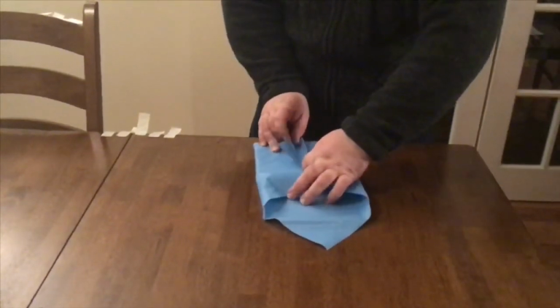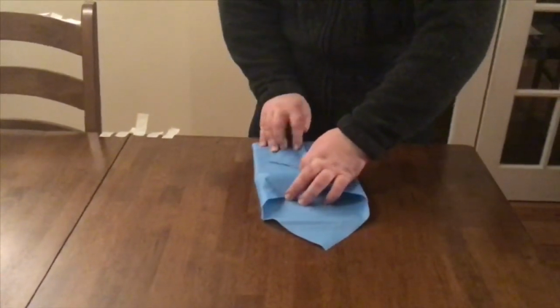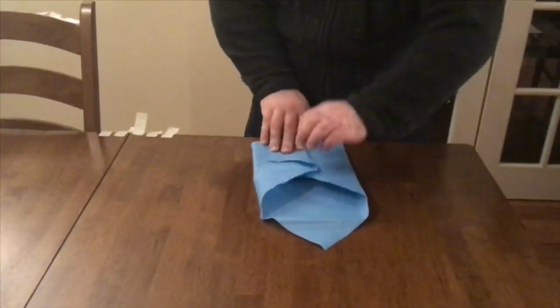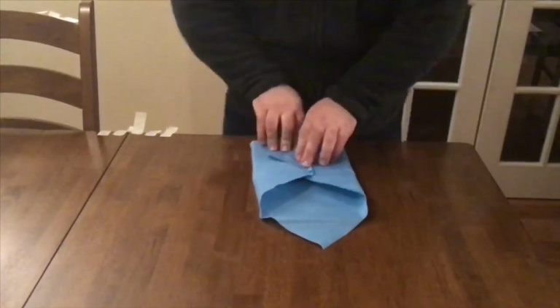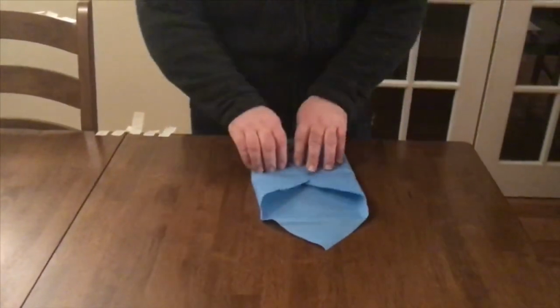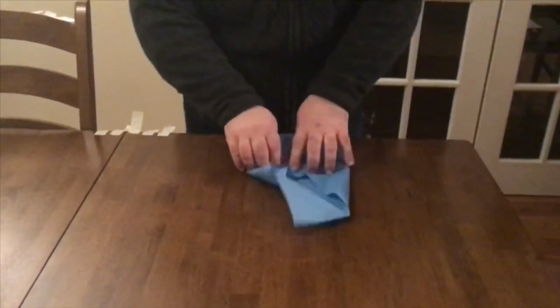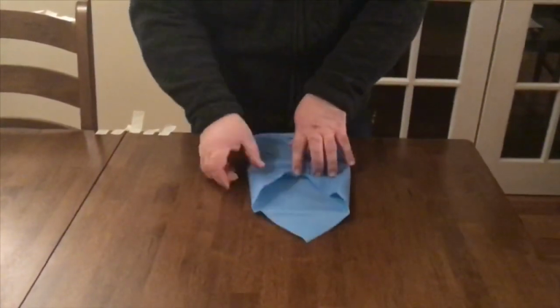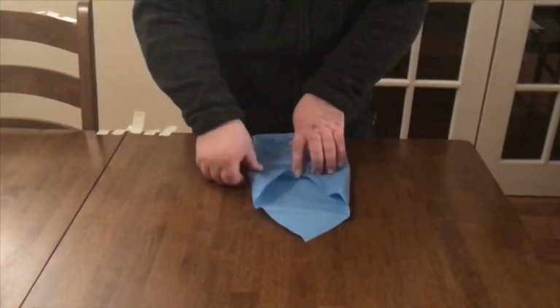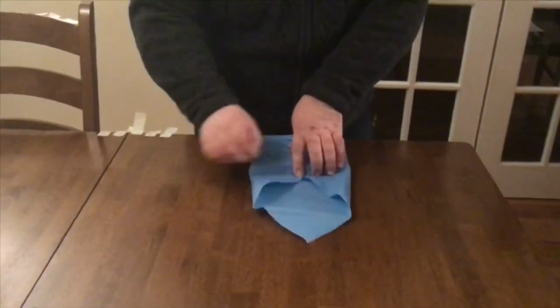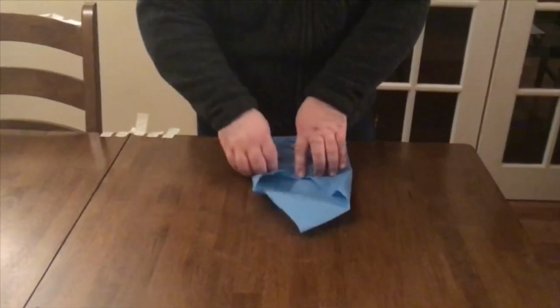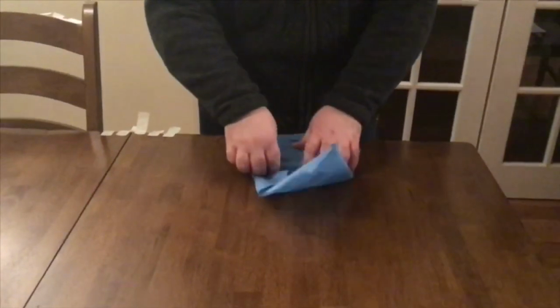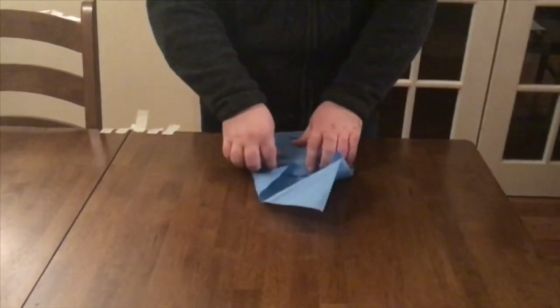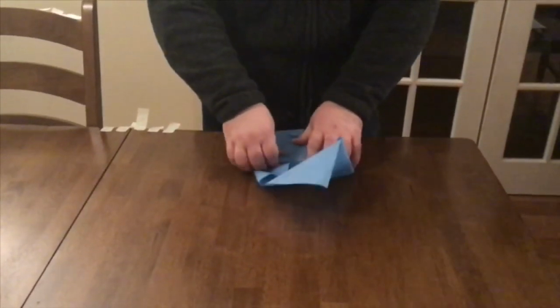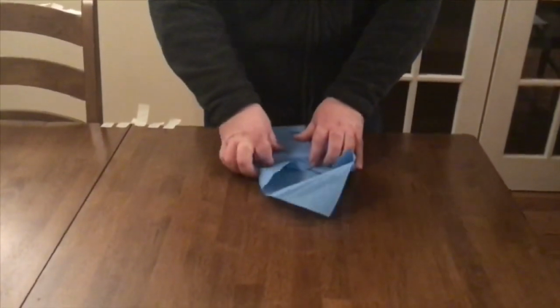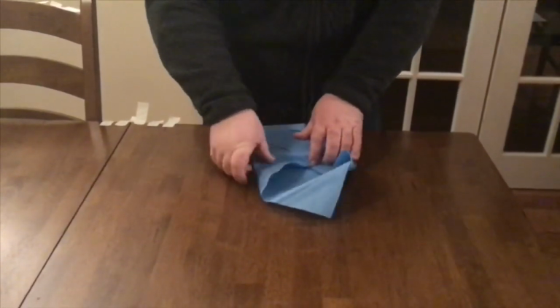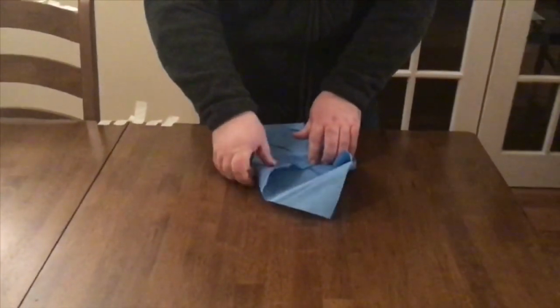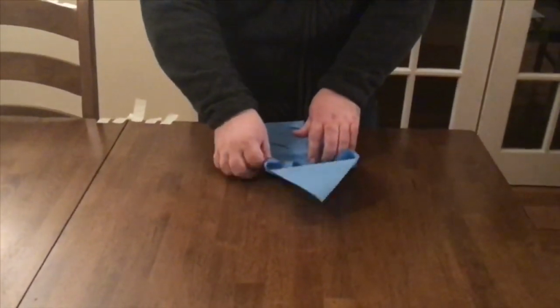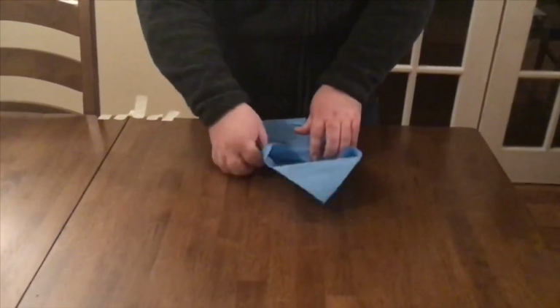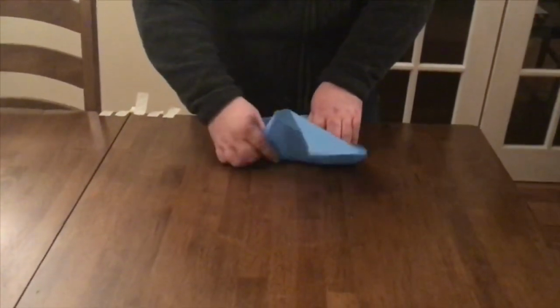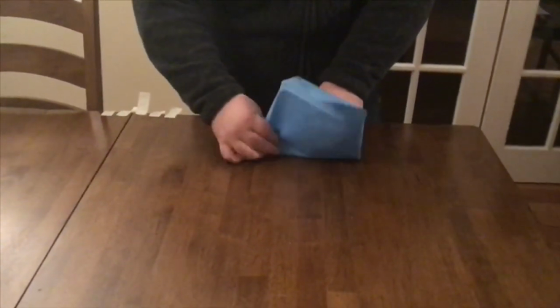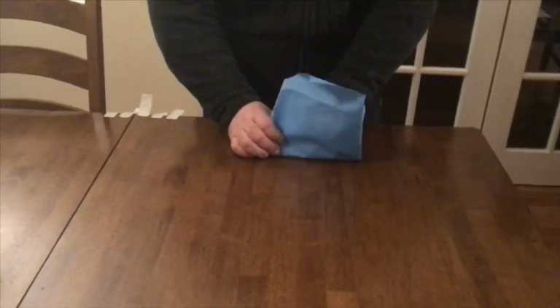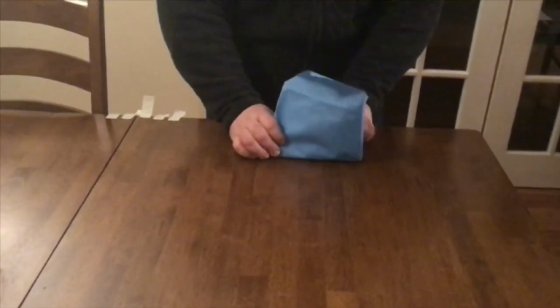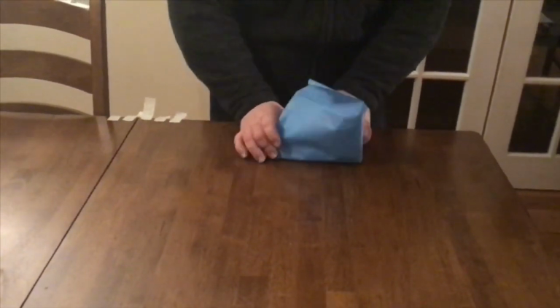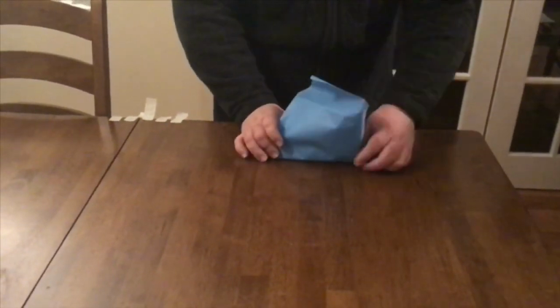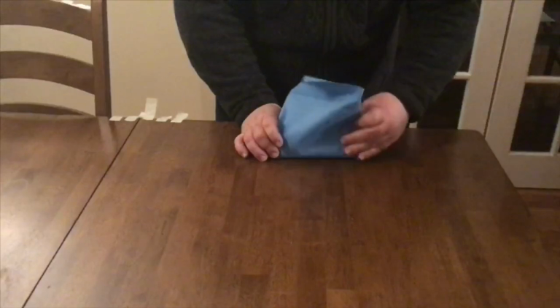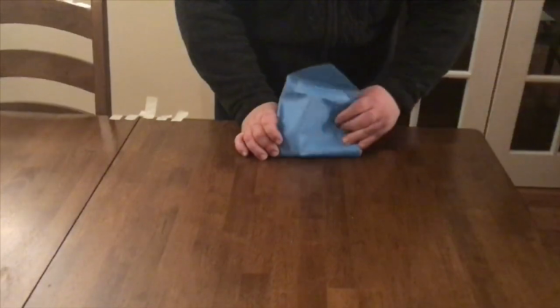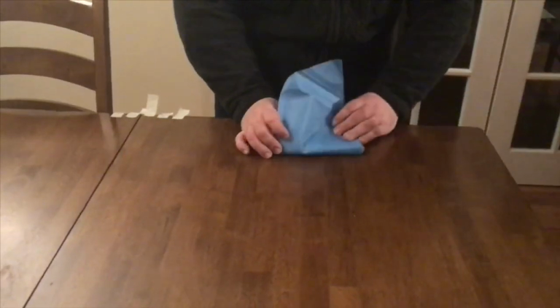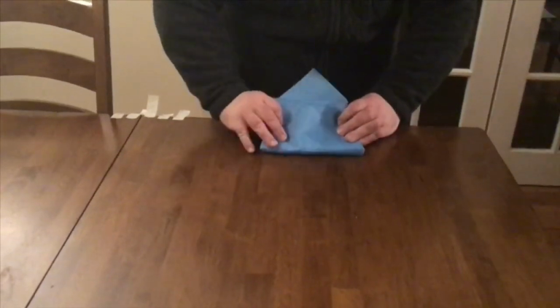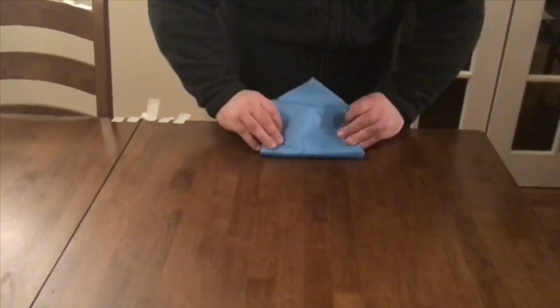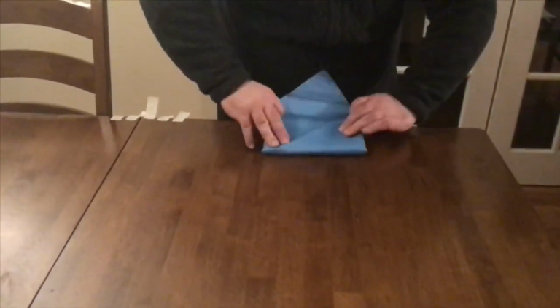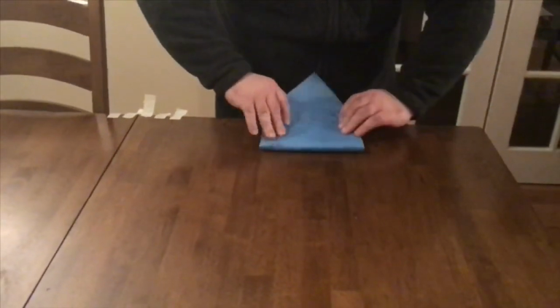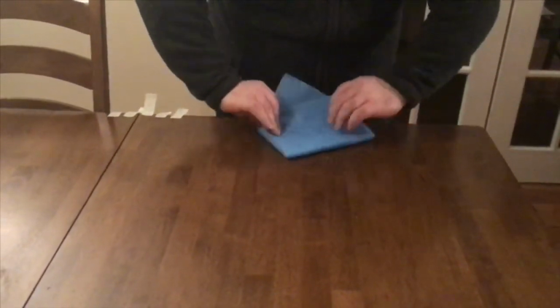It should not be too tight, otherwise it will tear. The wrap should cover the device, but not be too large. If the wrap wraps around too many times, it can prevent the penetration of the sterility.